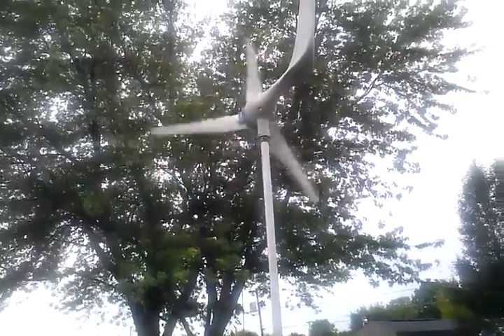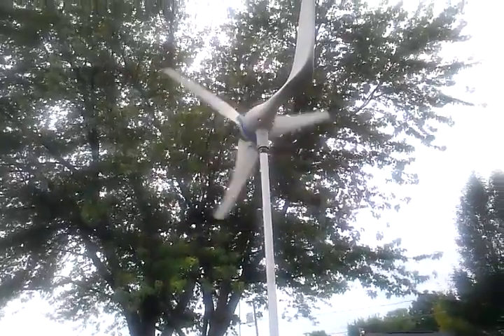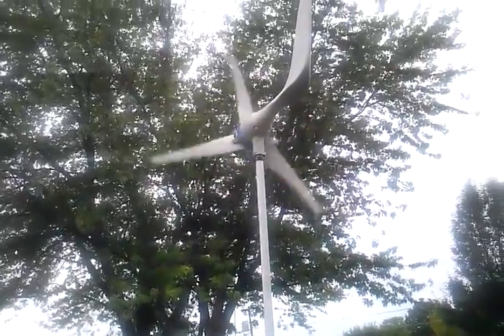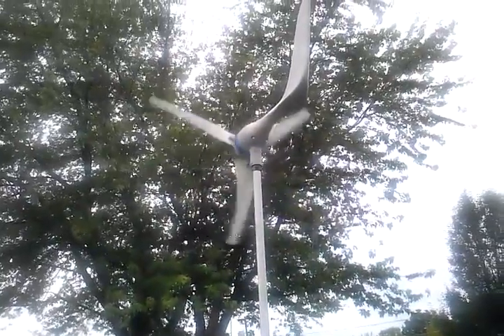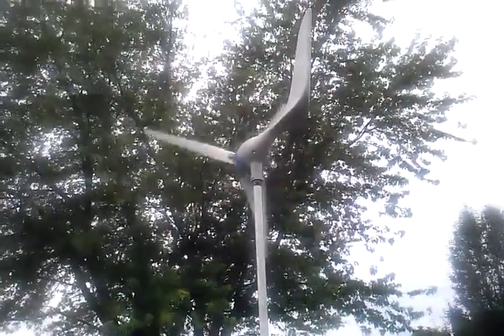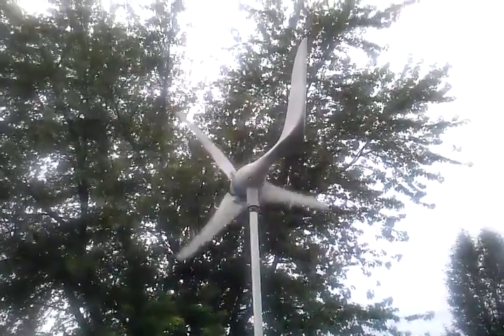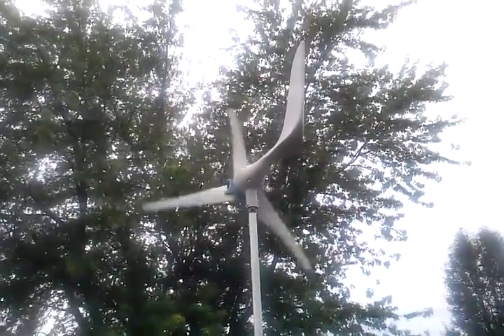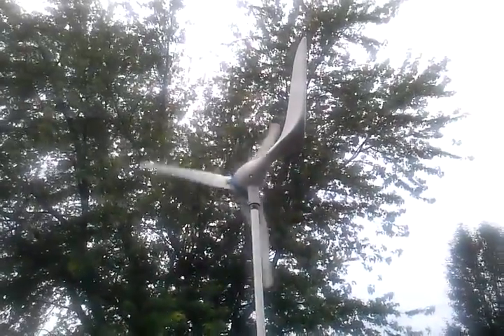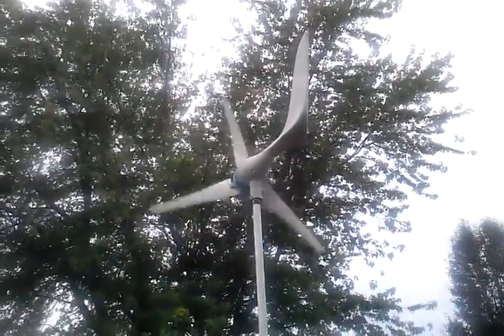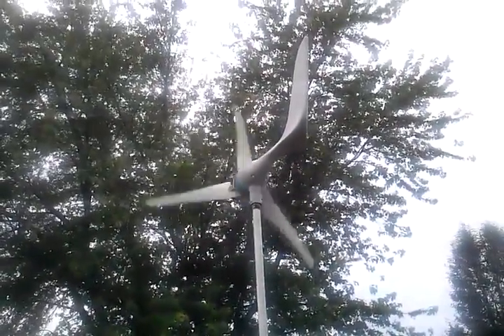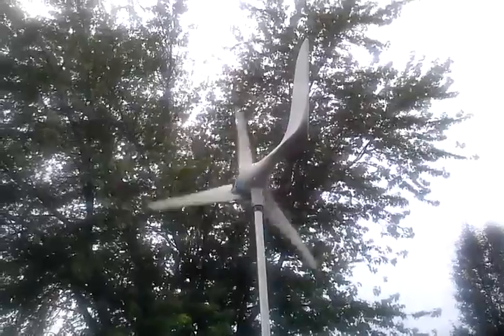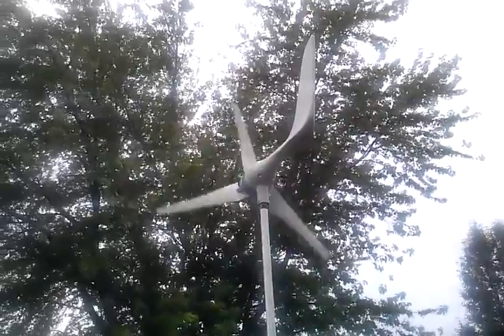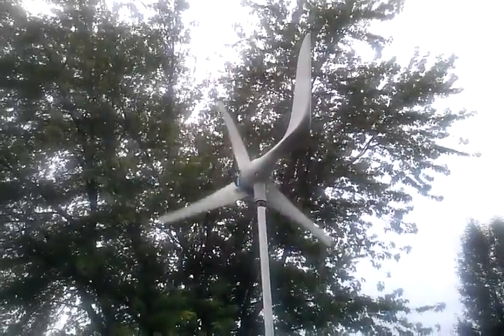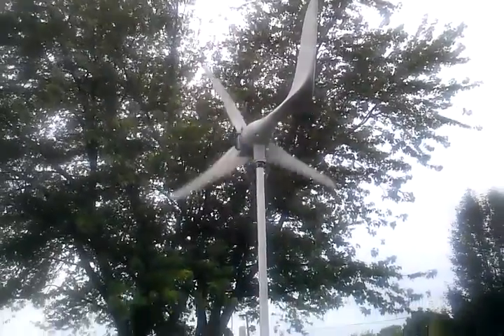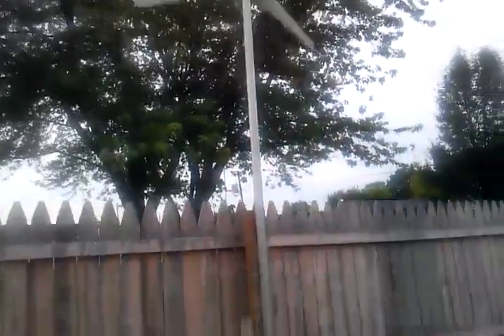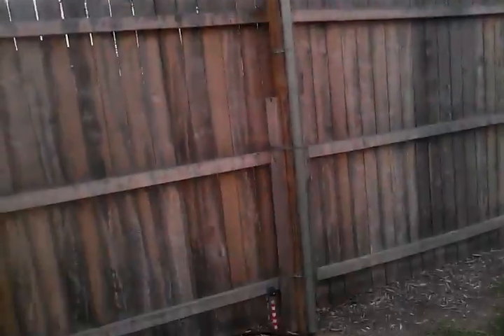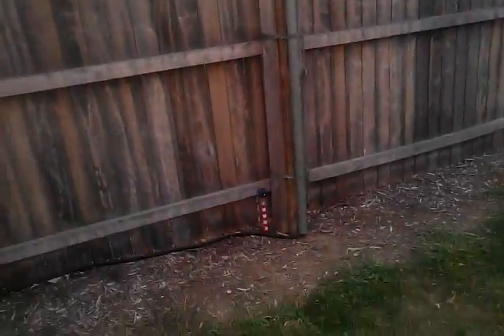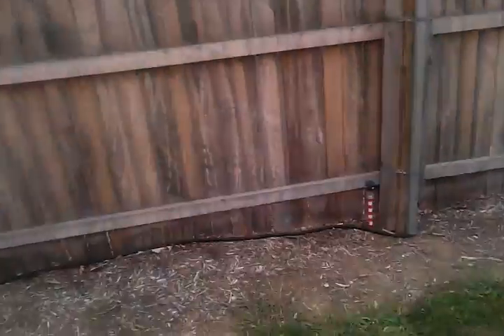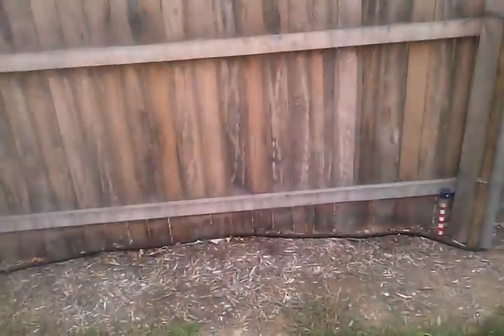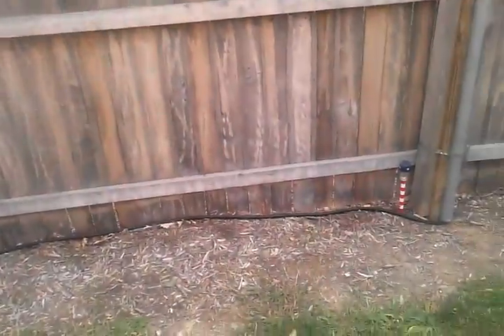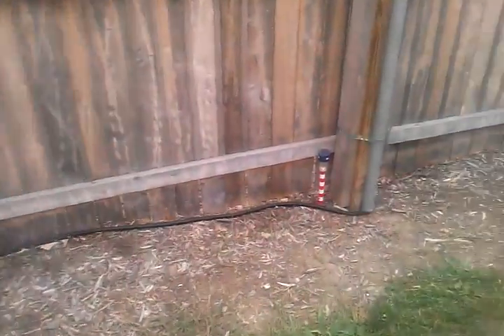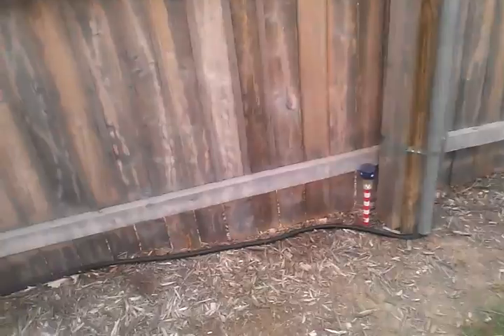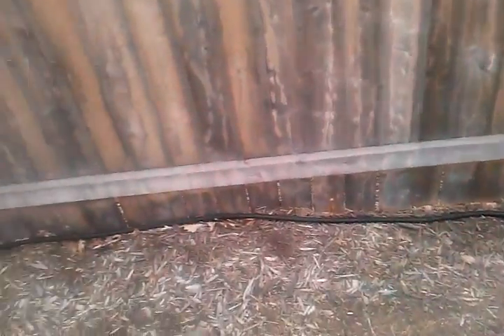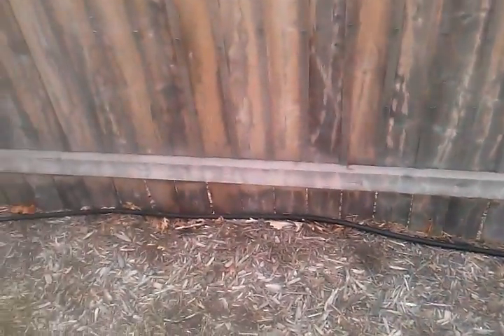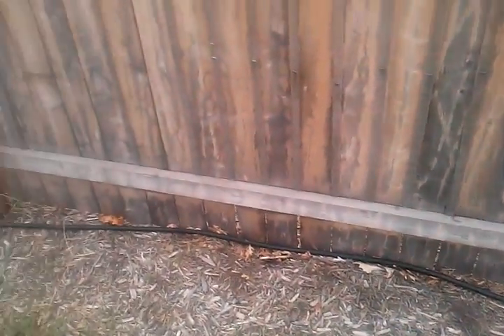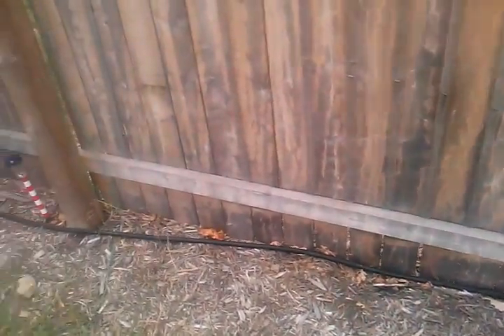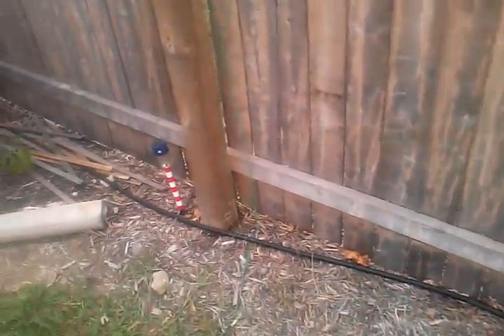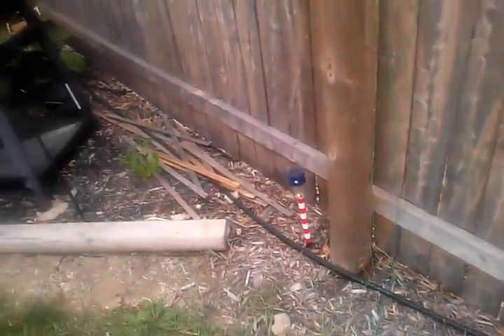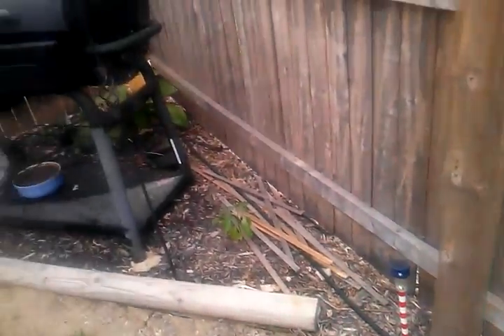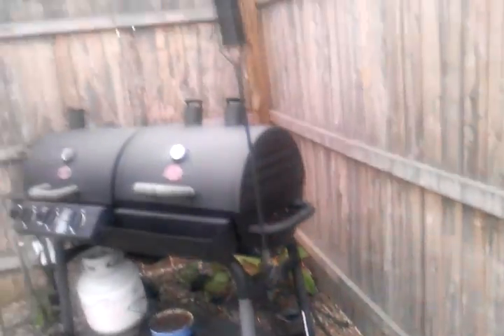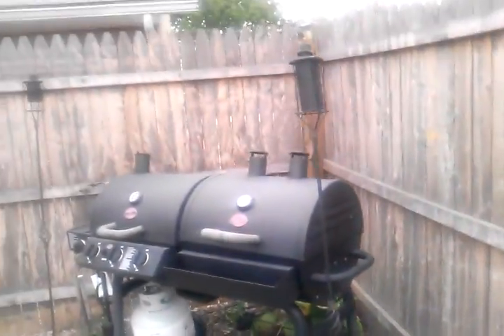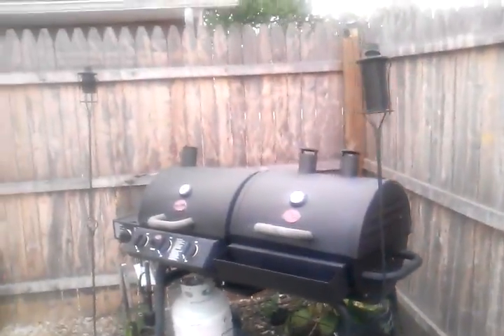Let me explain what I've got going here. I've got a turbine up here spinning like crazy, and as you can see down here, that's the wiring for the turbine — very thick, very heavy duty.